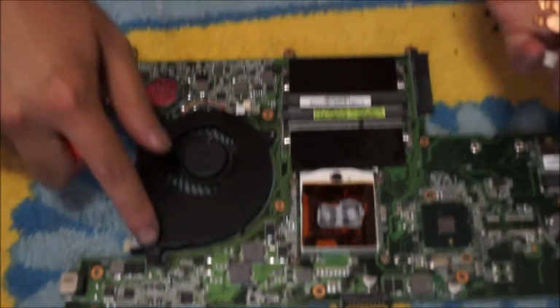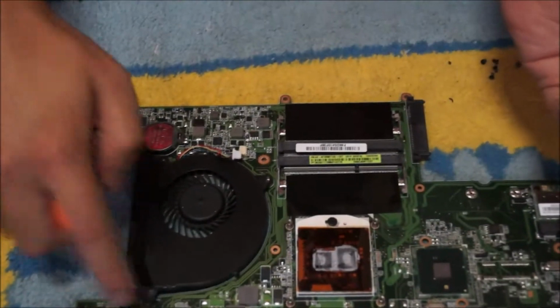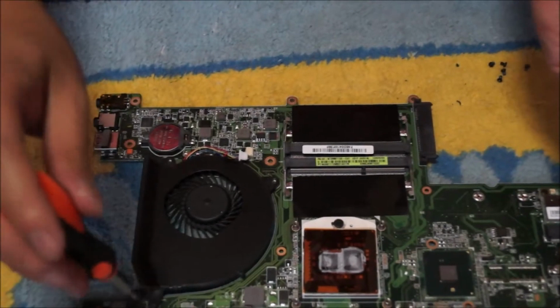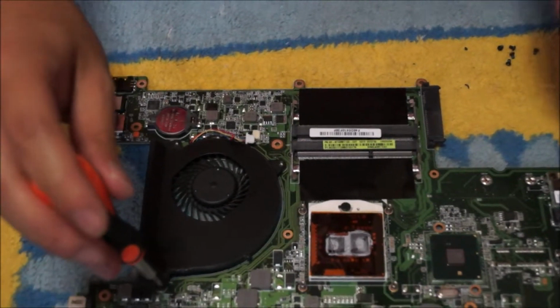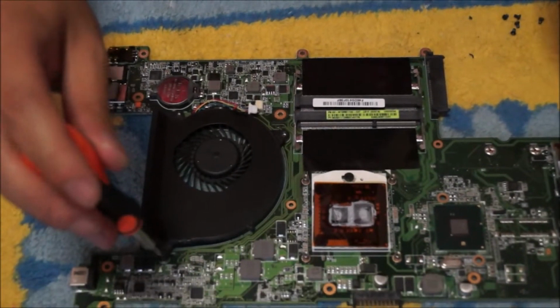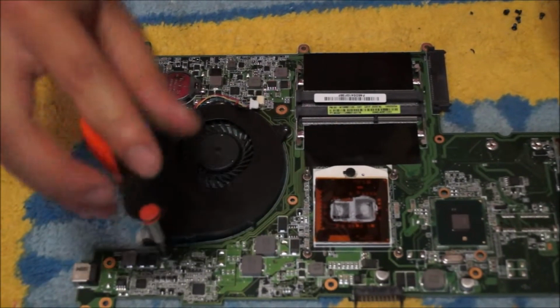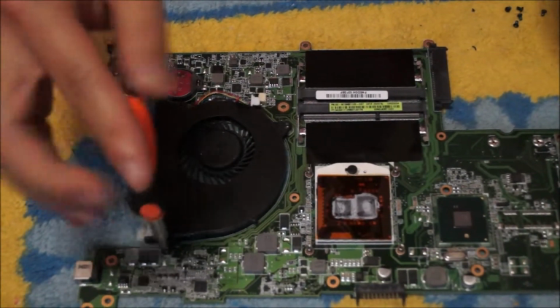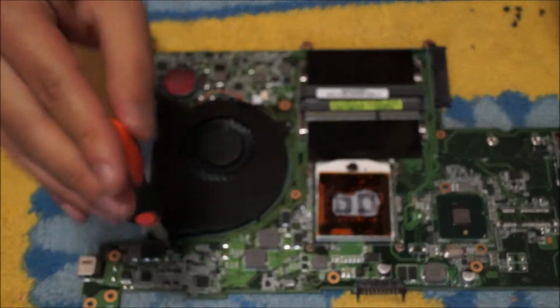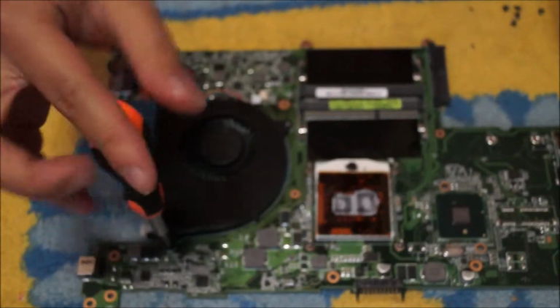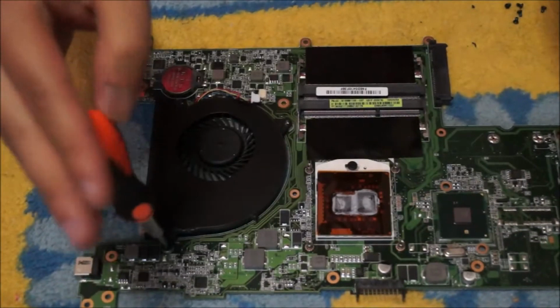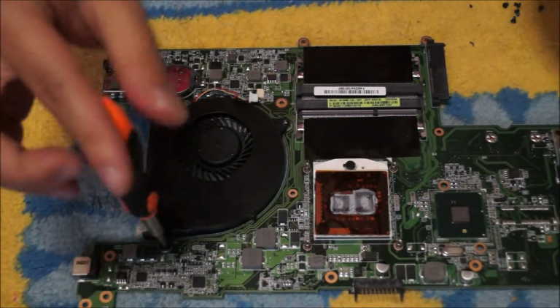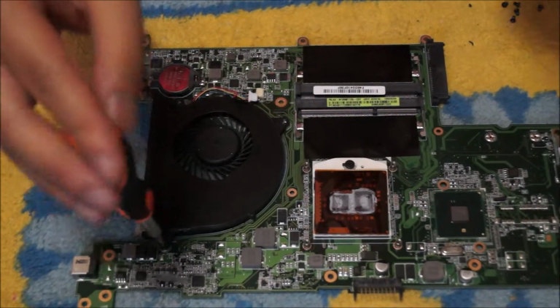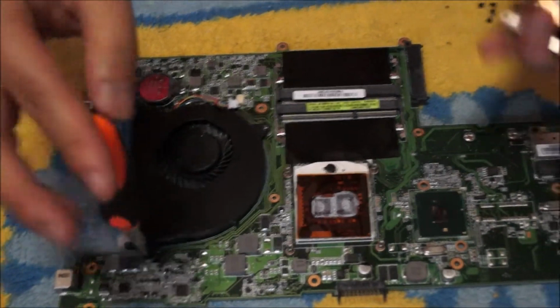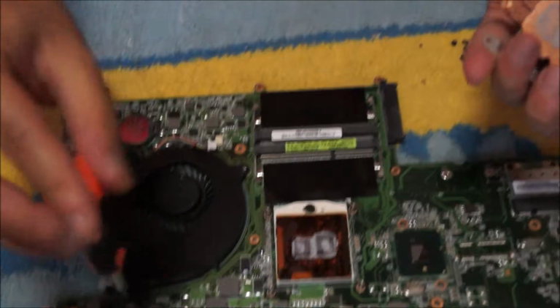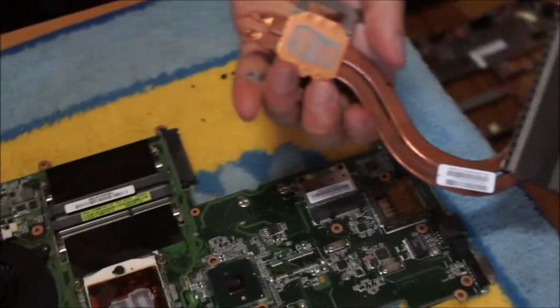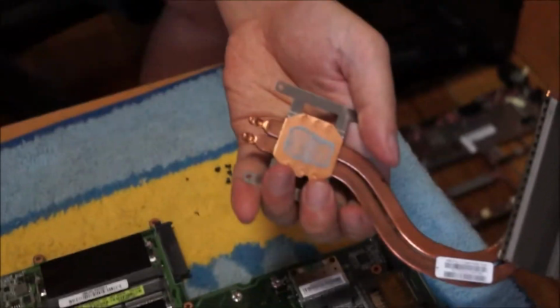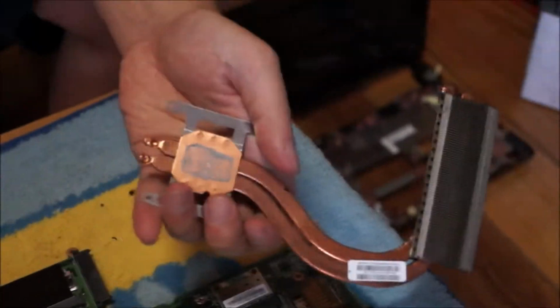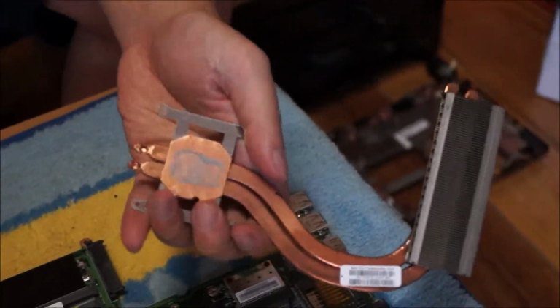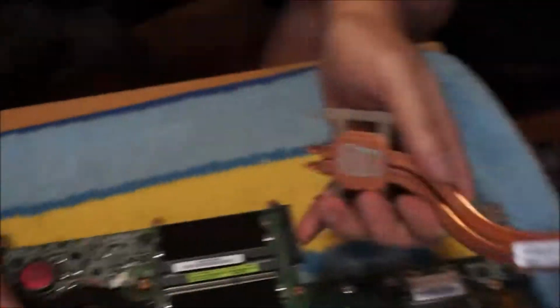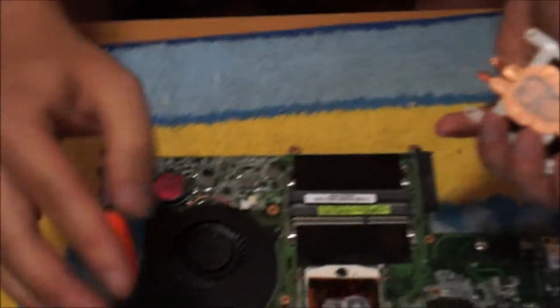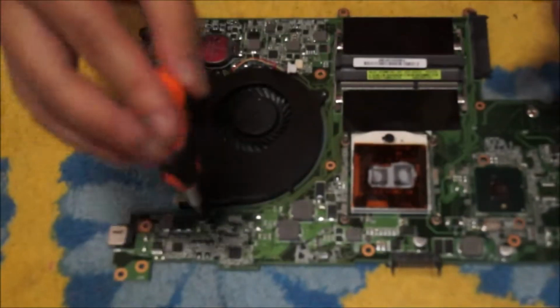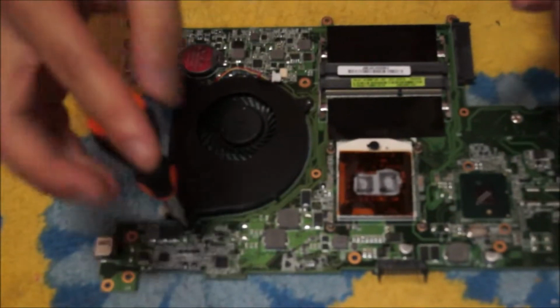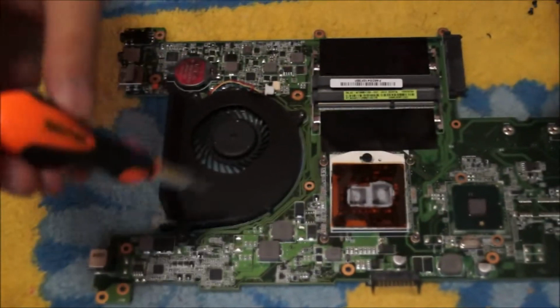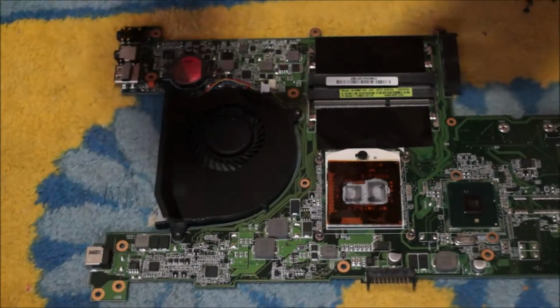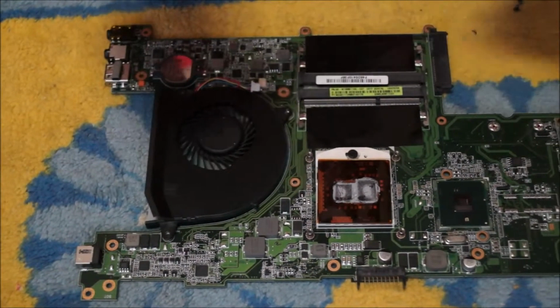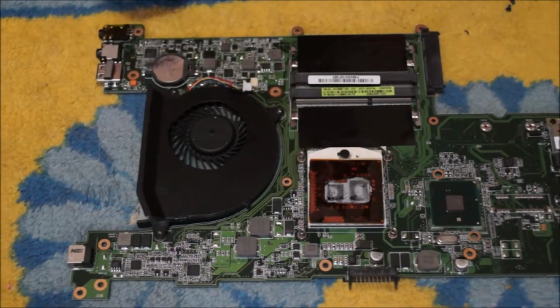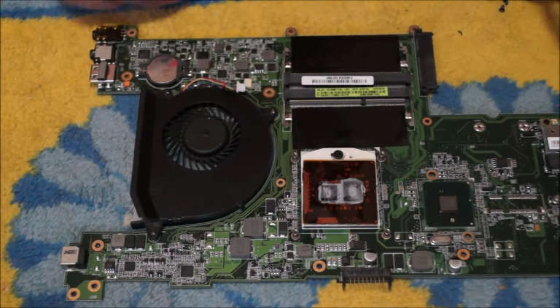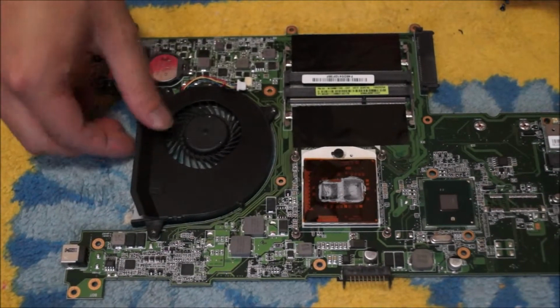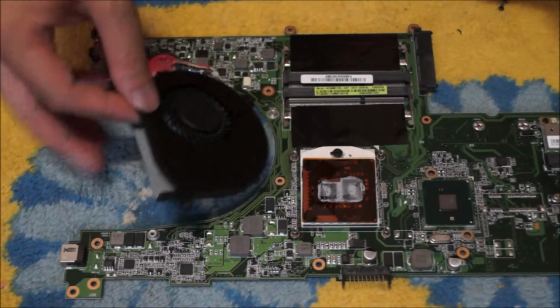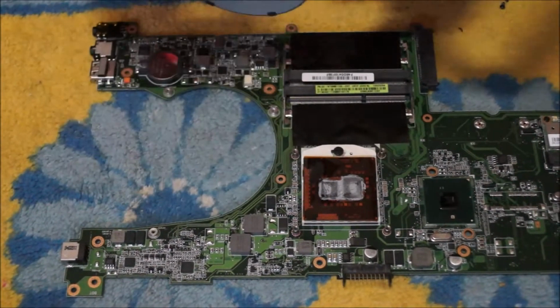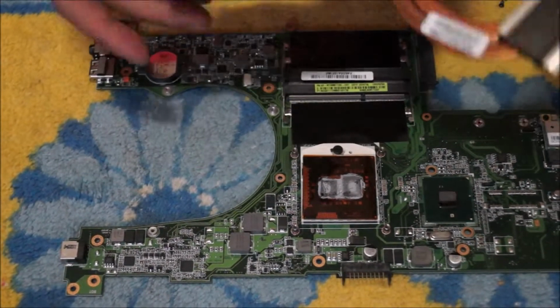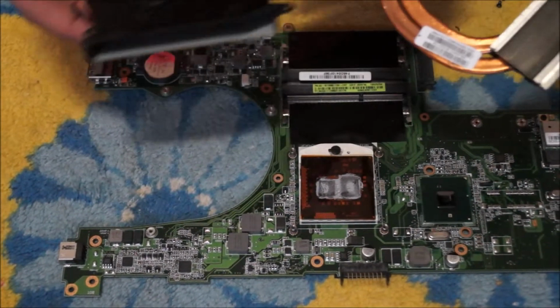So now you're just going to get a cloth. There's a screw under the fan — this normally is not the case. This is the first laptop I ran into where there's a screw under the heat pipe and it cannot be accessed until the heatsink is removed.